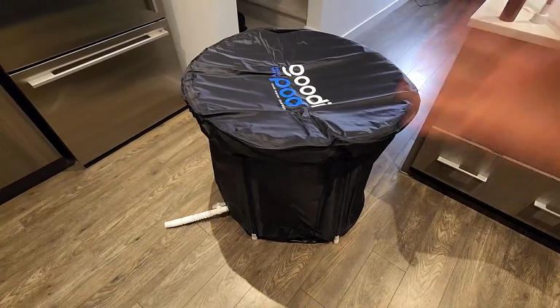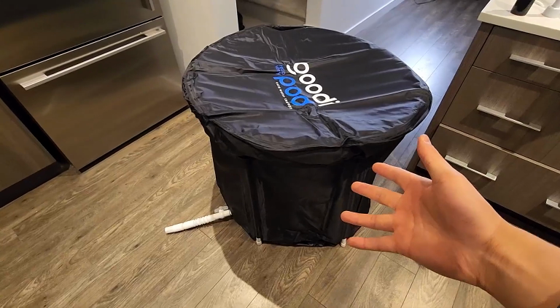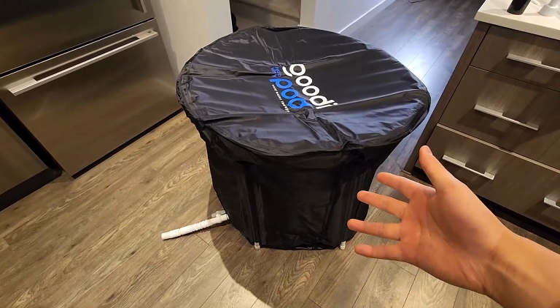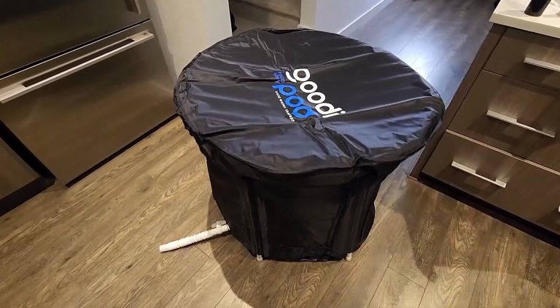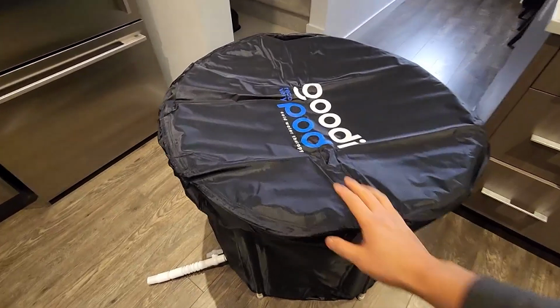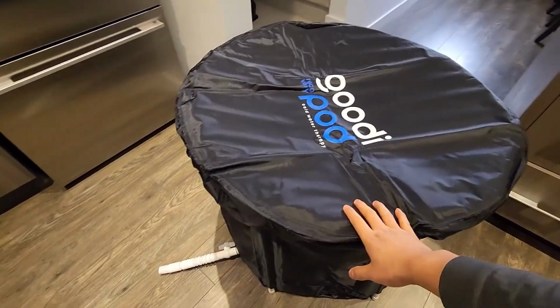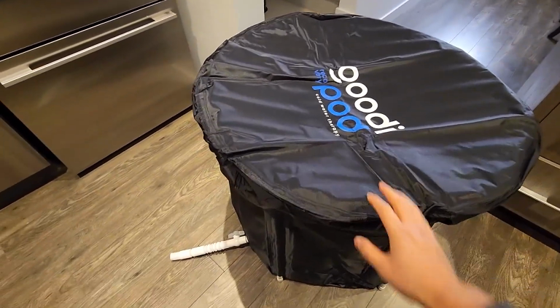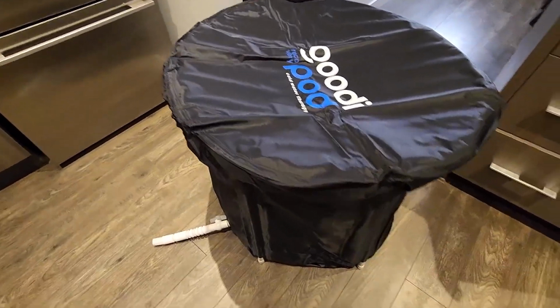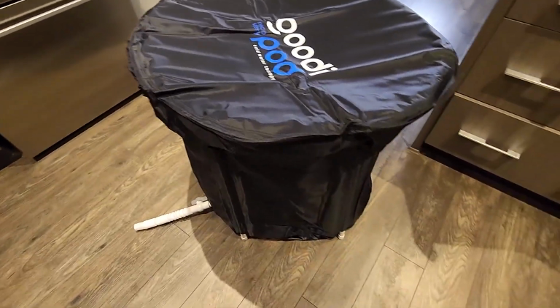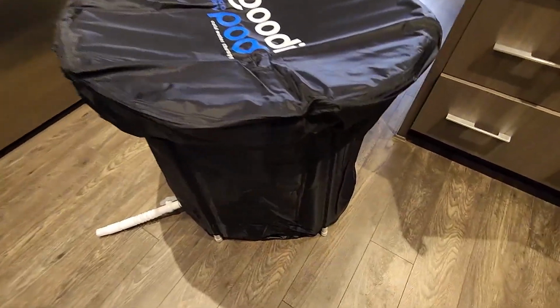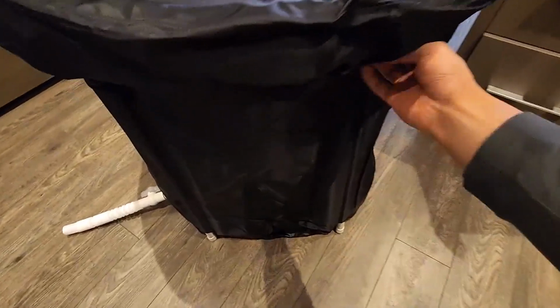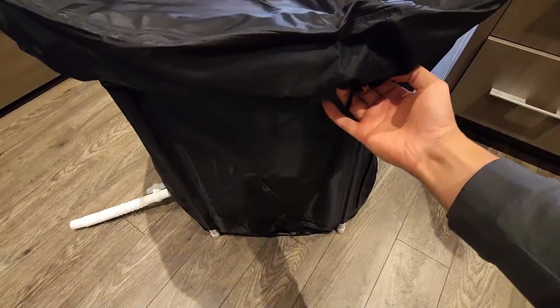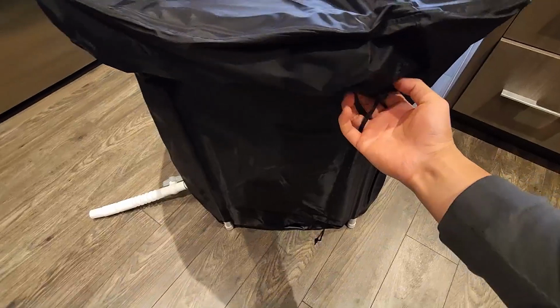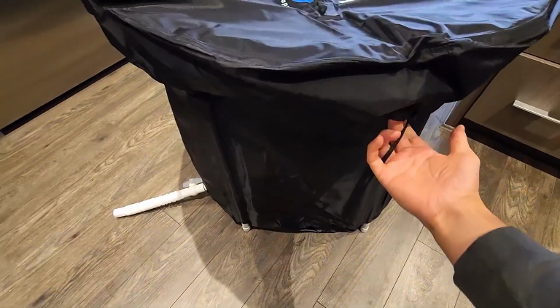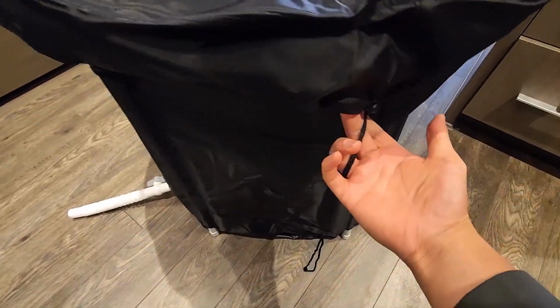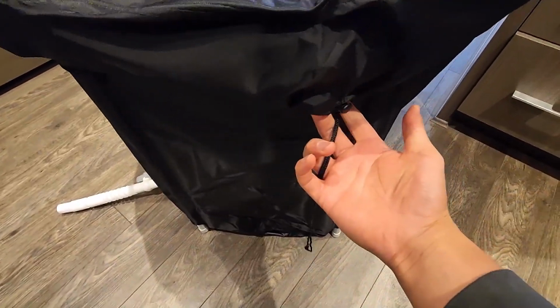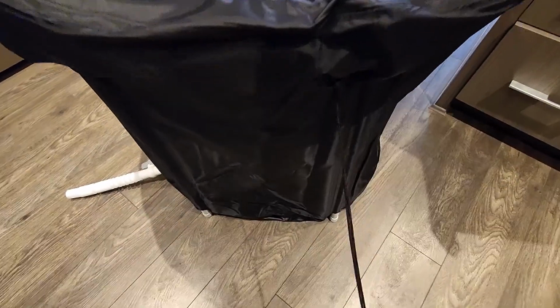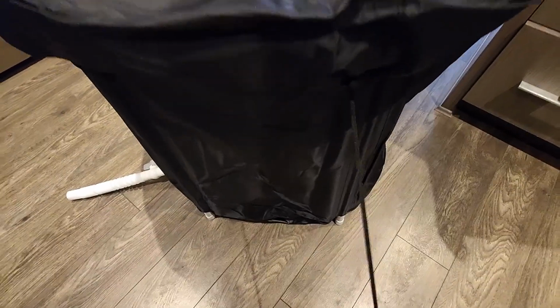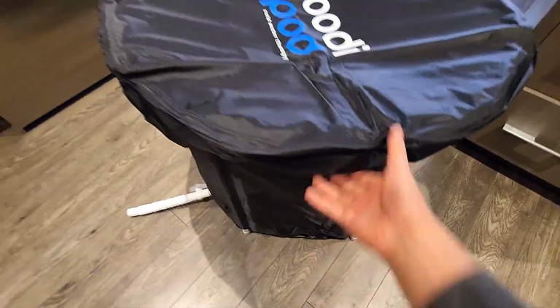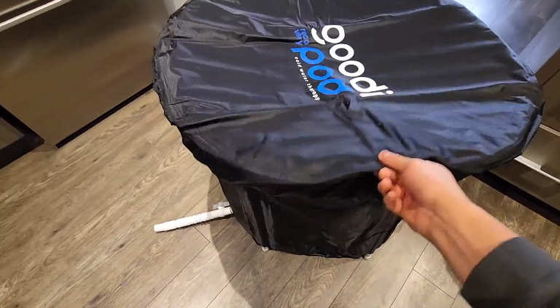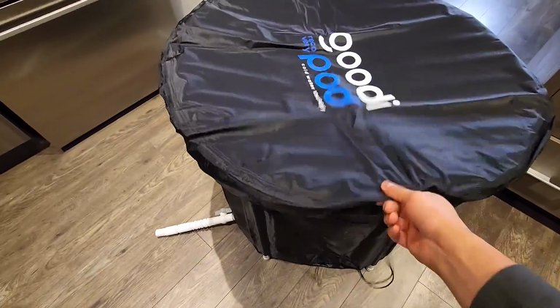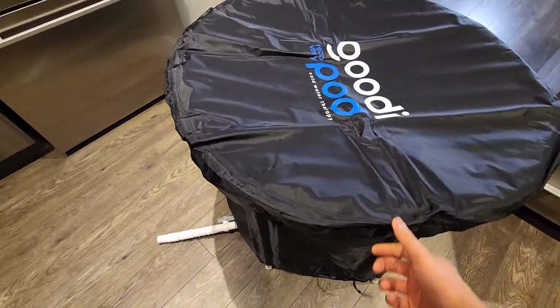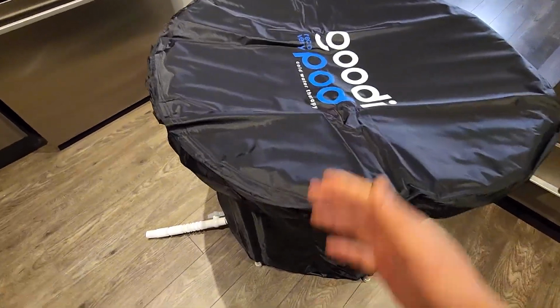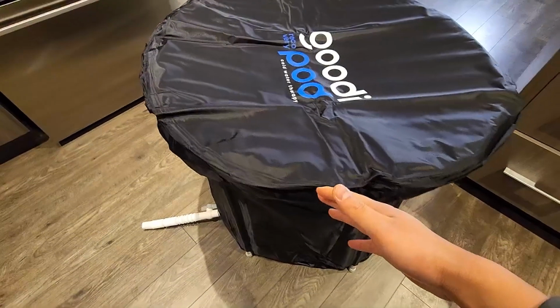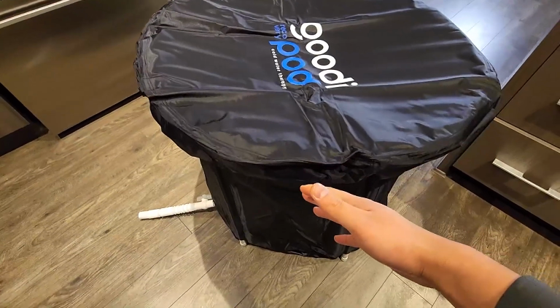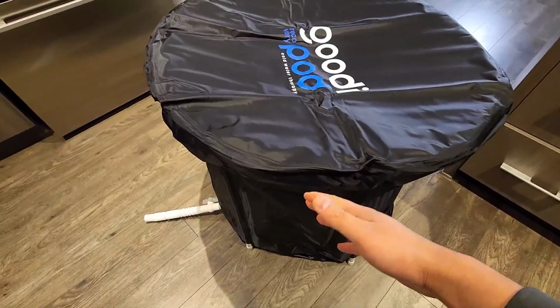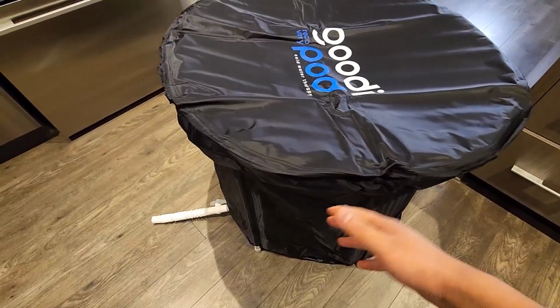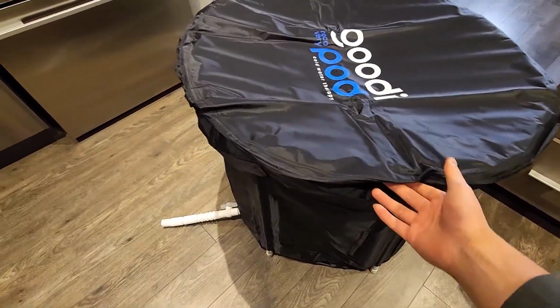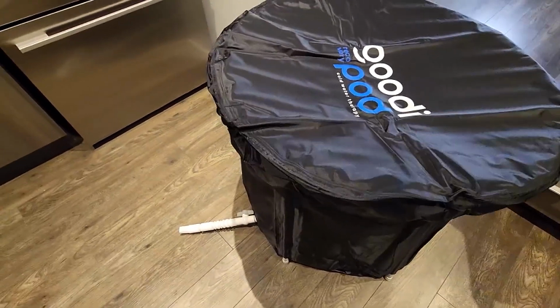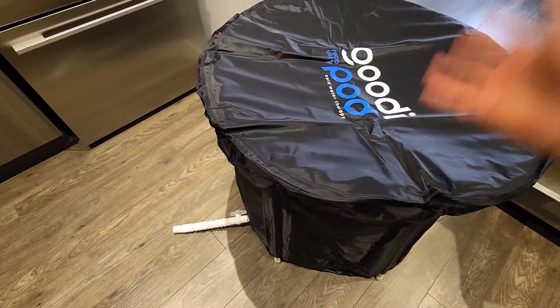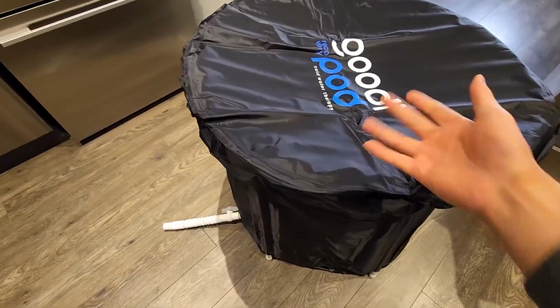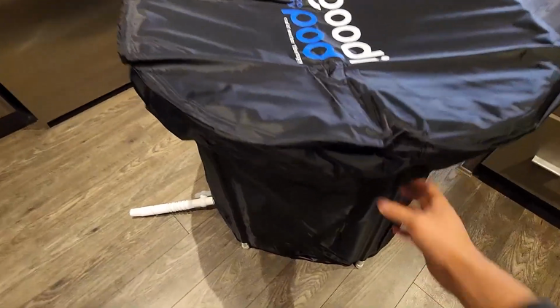This is the finished product — this is quite good quality and I'm thoroughly impressed. As you can see down here, there is a kind of strap to tighten things down, so this thing is really not going anywhere. When heavy wind blows, it's not going to fly away, so you can still use the water inside.